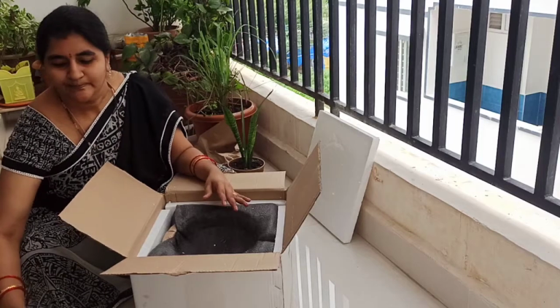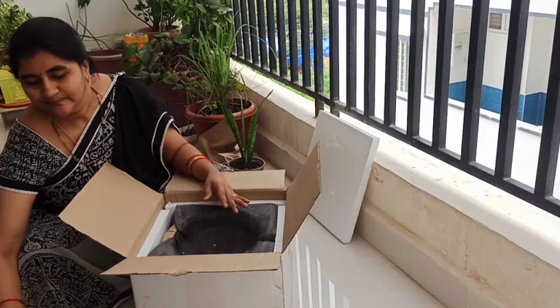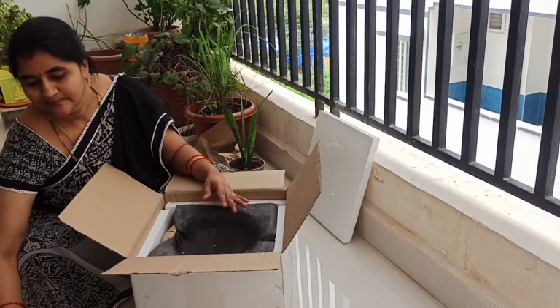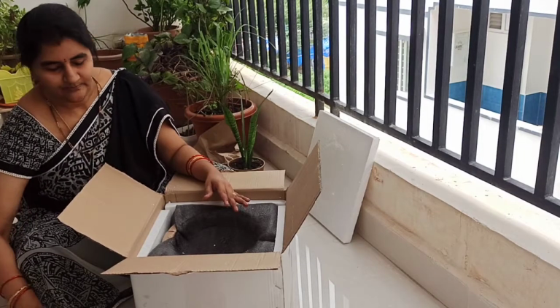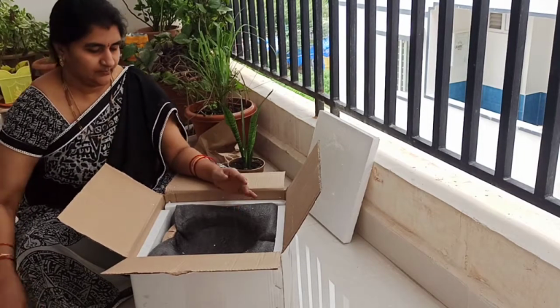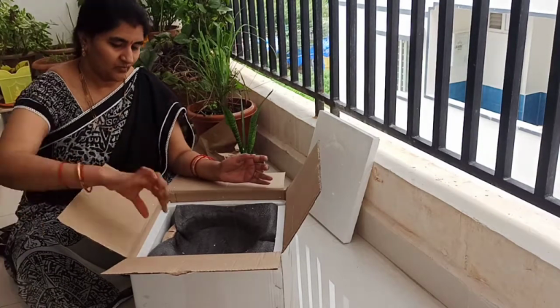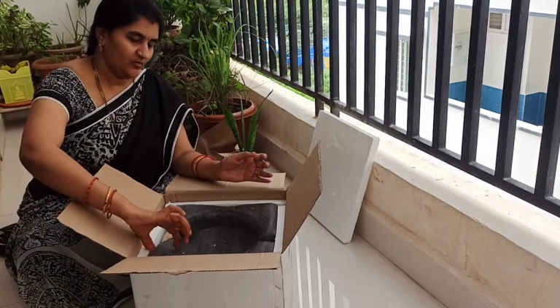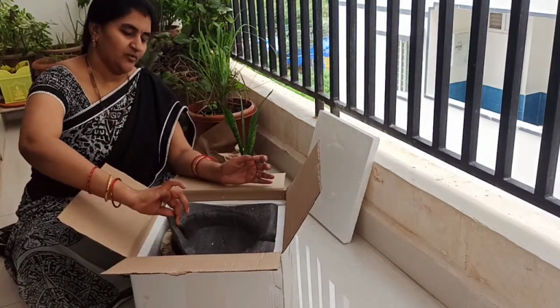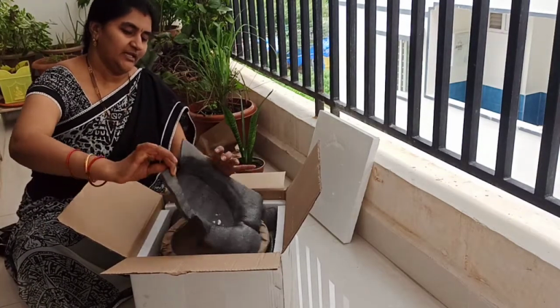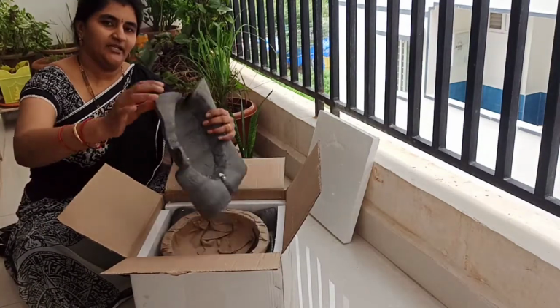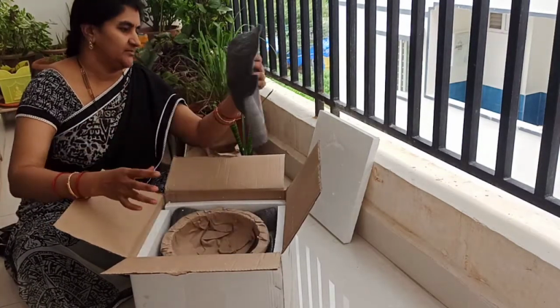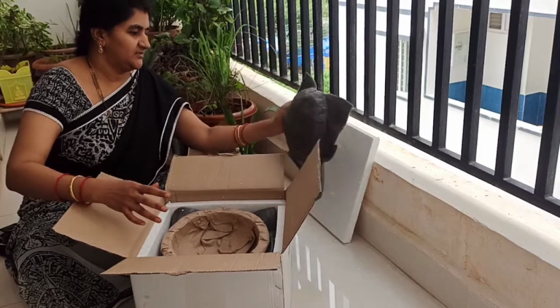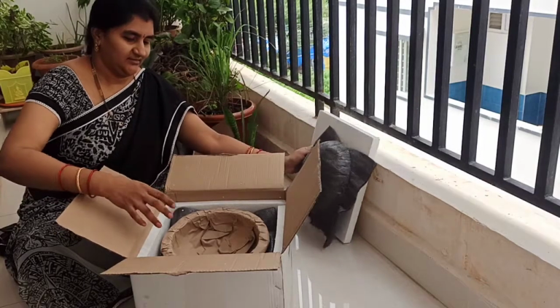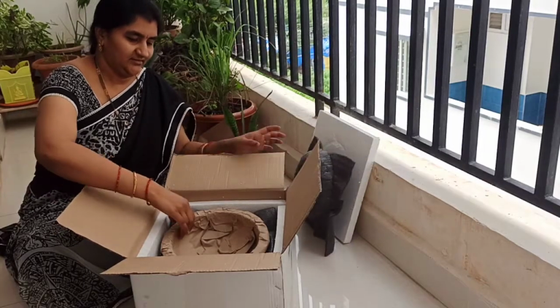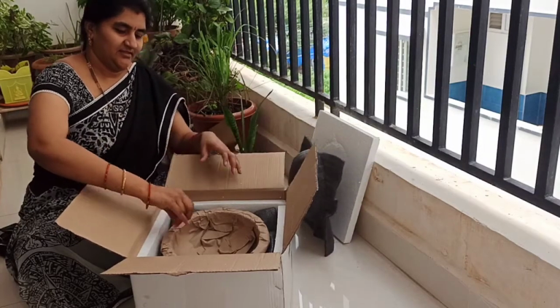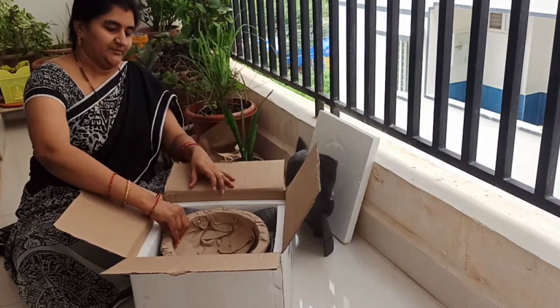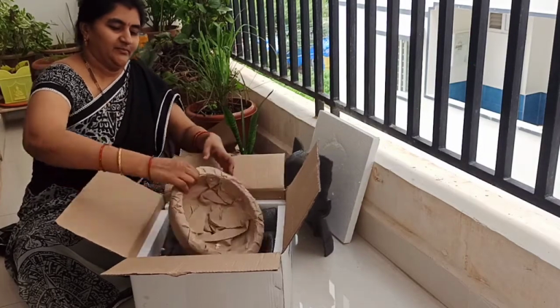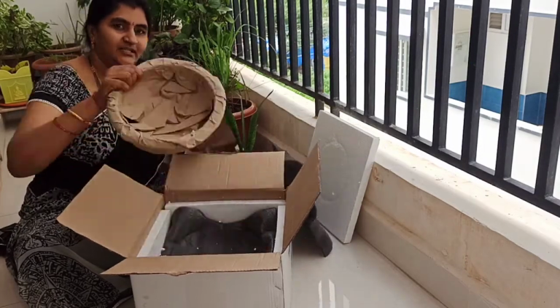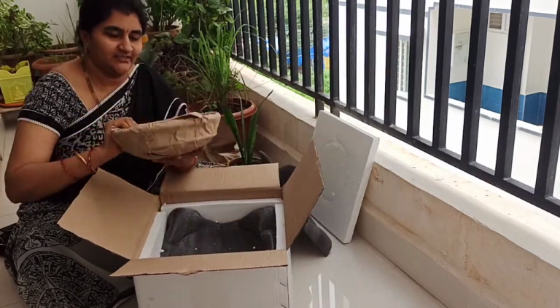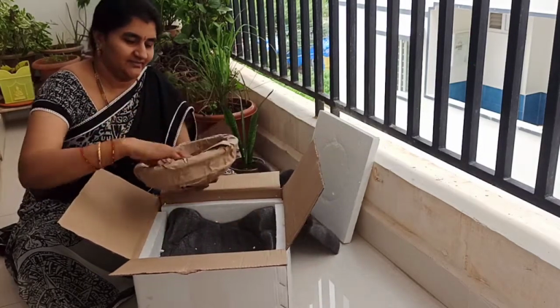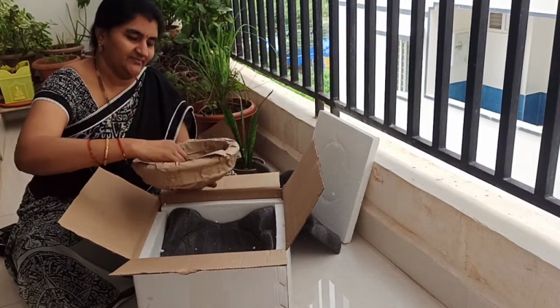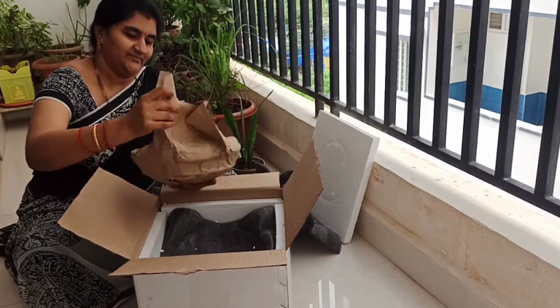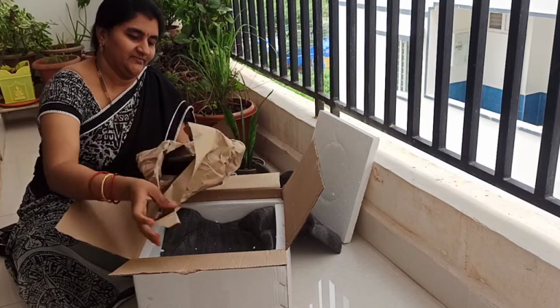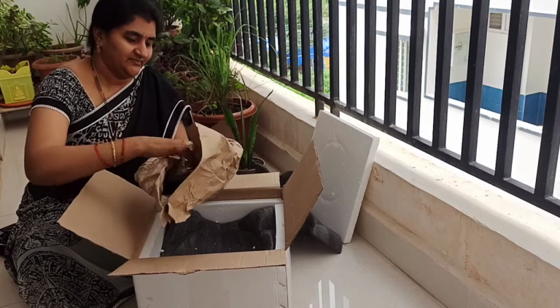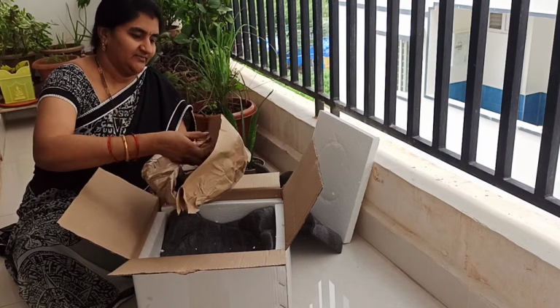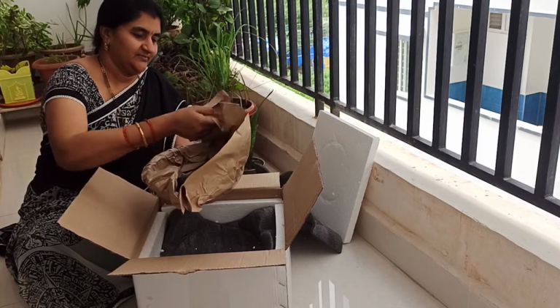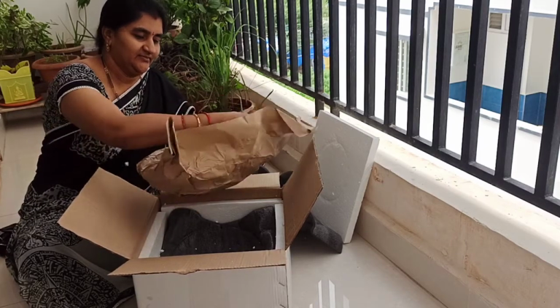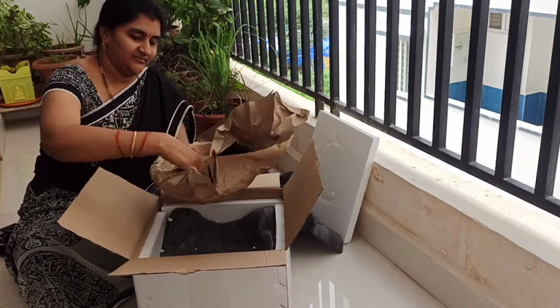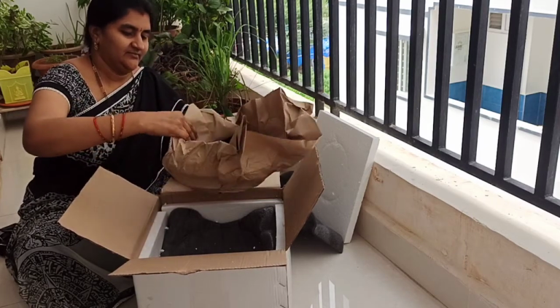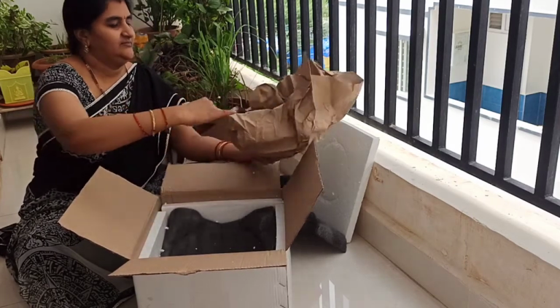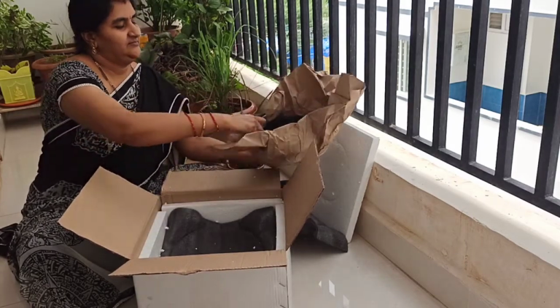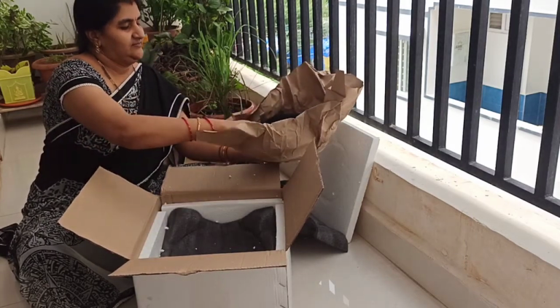Cooking in clay pot vessels is good for health, so I bought these vessels. I have already posted a video on pot biryani — the biryani was very tasty when cooked in a clay pot rather than in a pressure cooker. So I thought of preparing more recipes in clay pots.